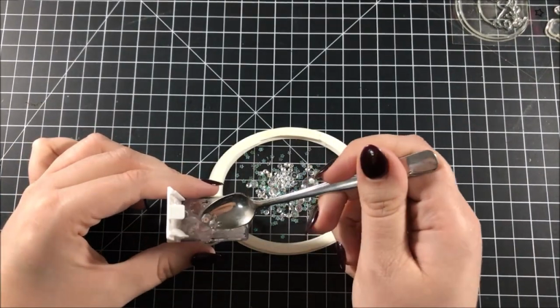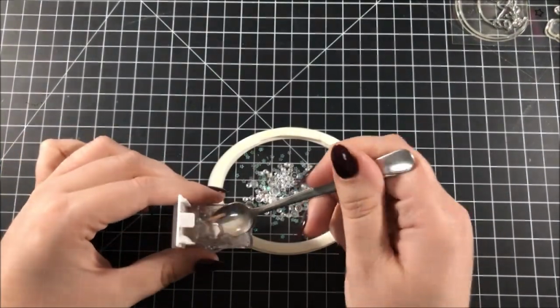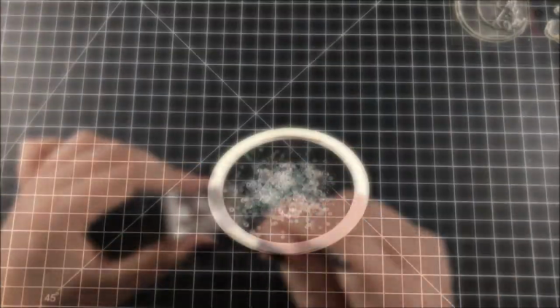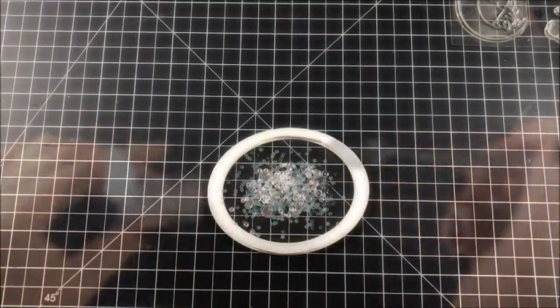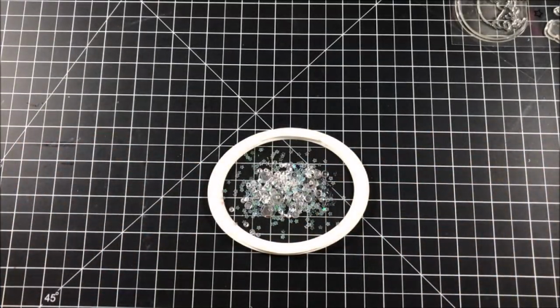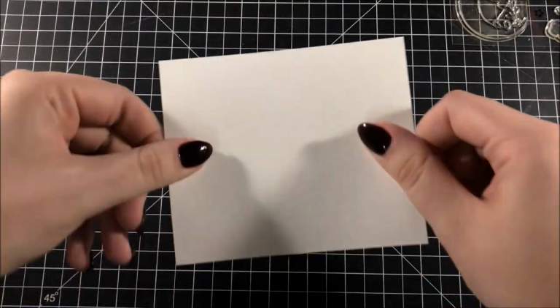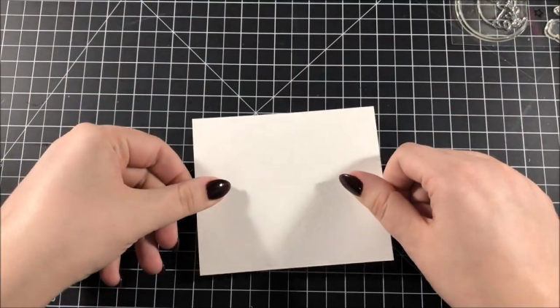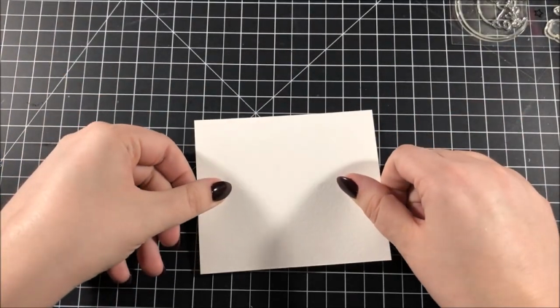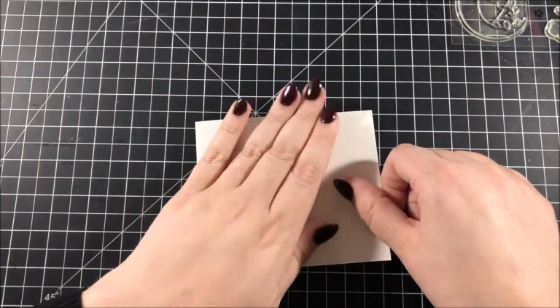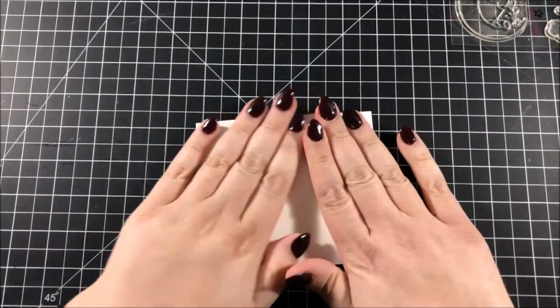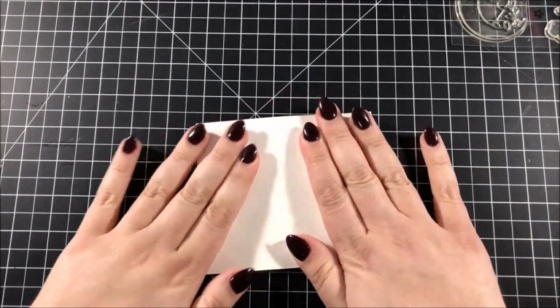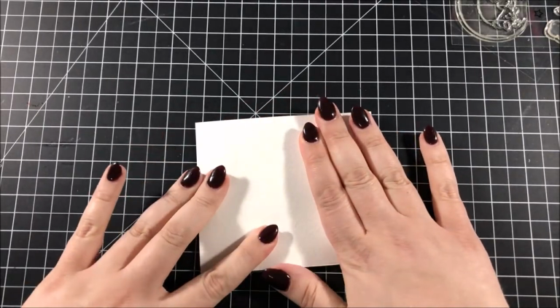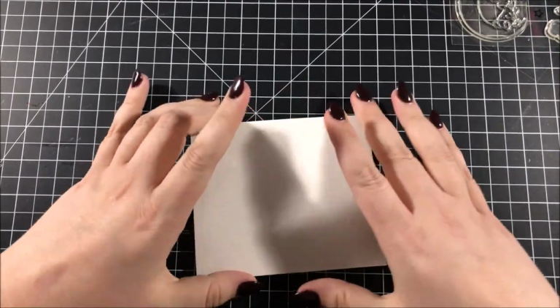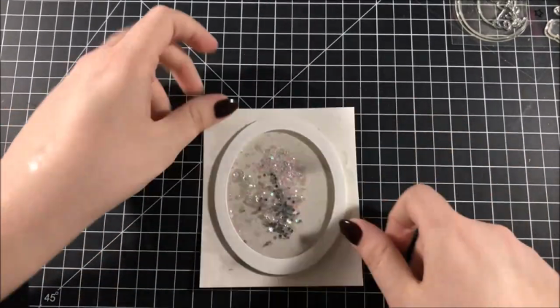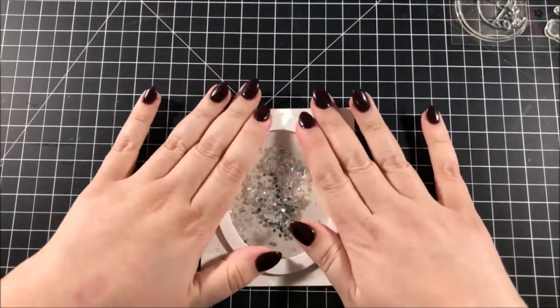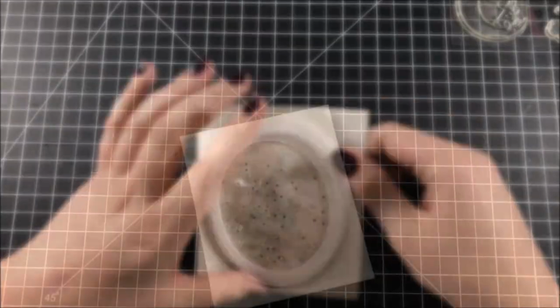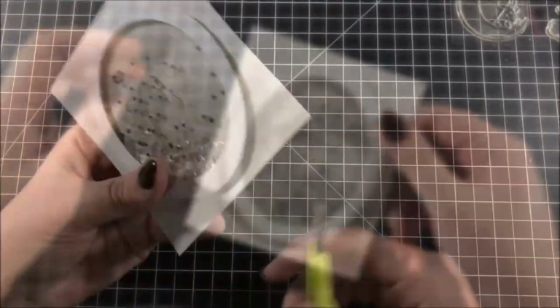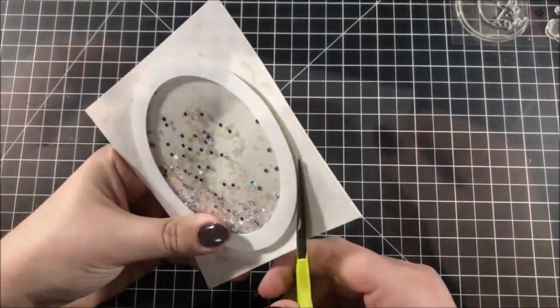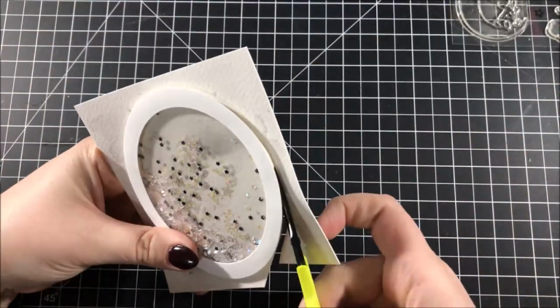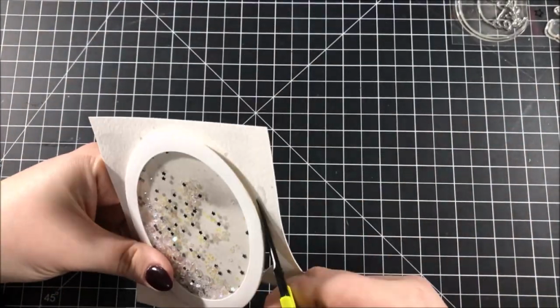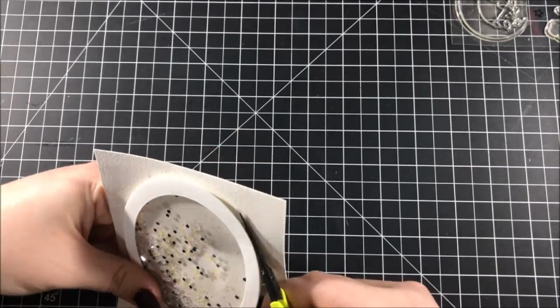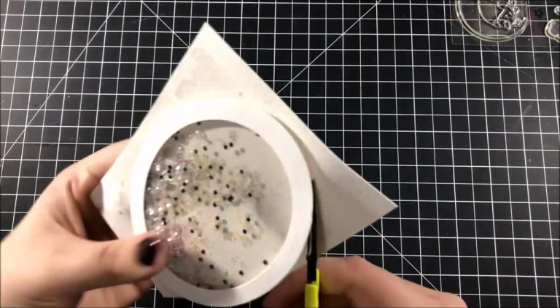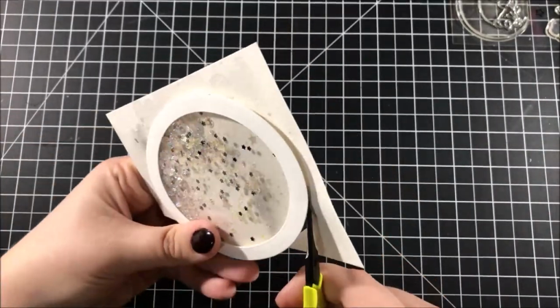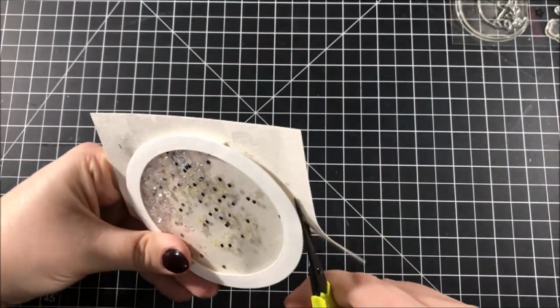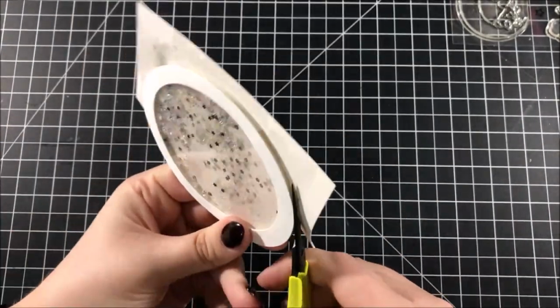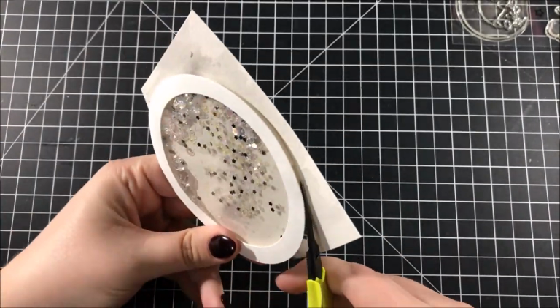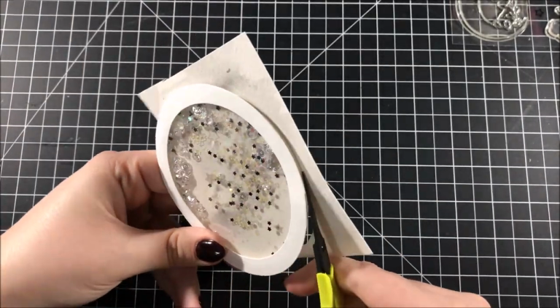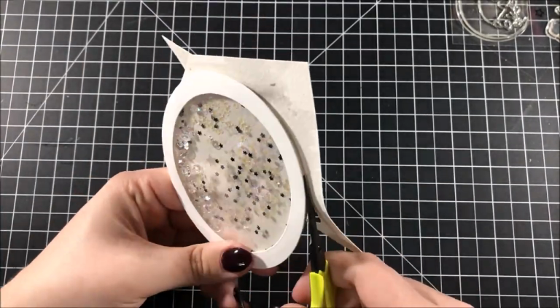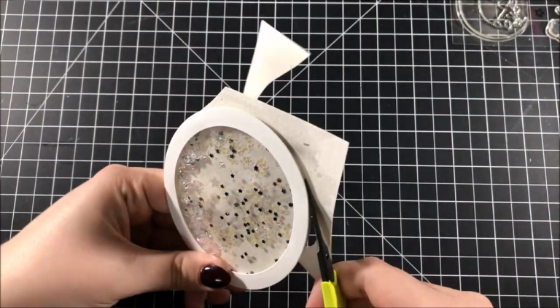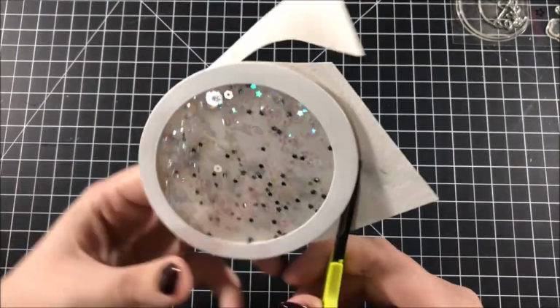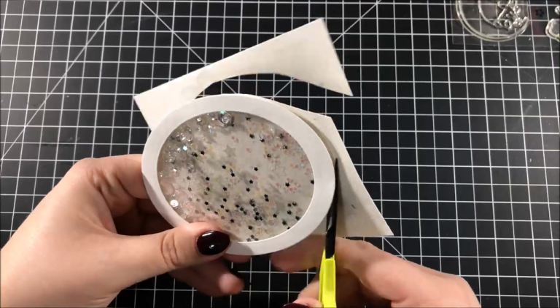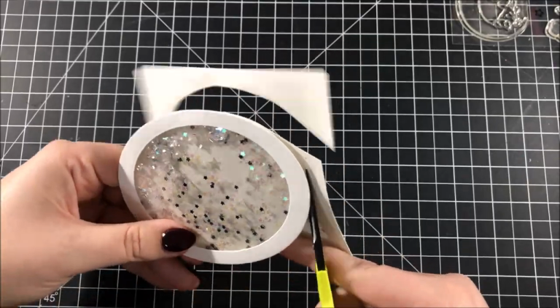I closed up that shaker with the background I made earlier, making sure to press down really well on all of that foam tape so that nothing can get out. Then I took some scissors and cut around the edge of that oval so that the background is only showing through the shaker.